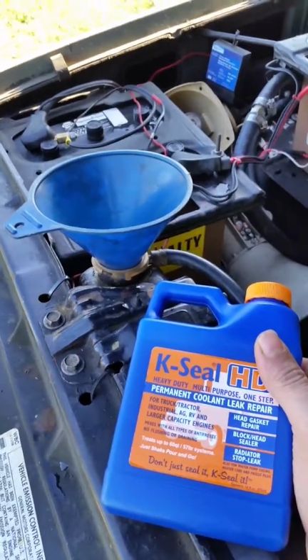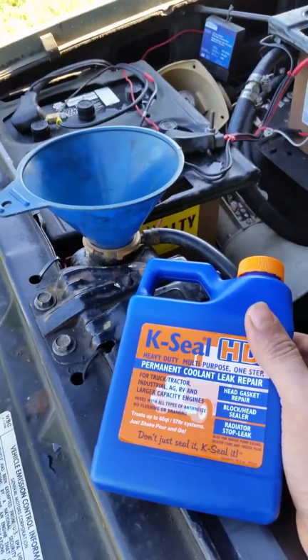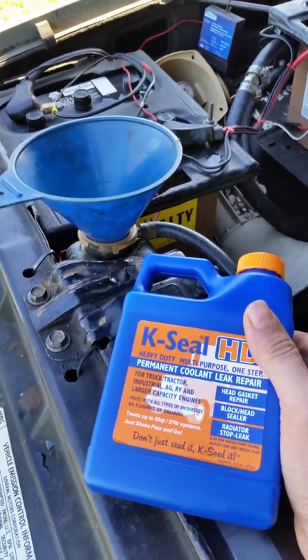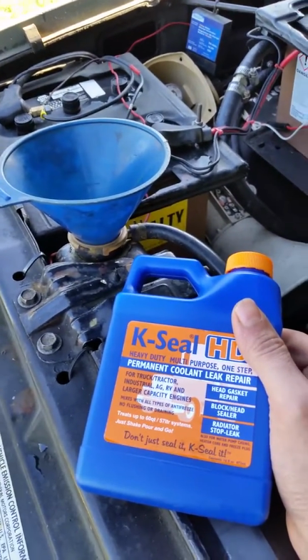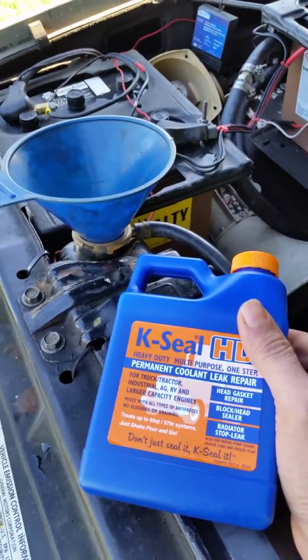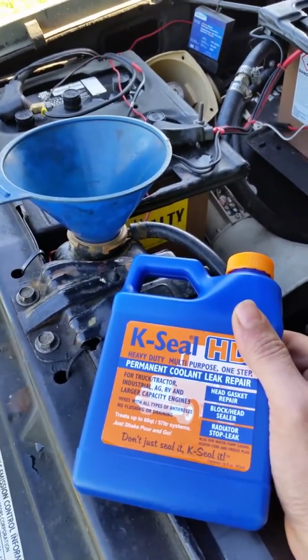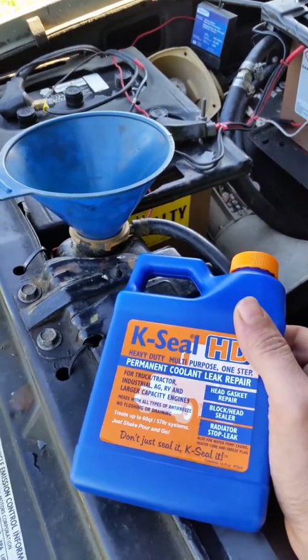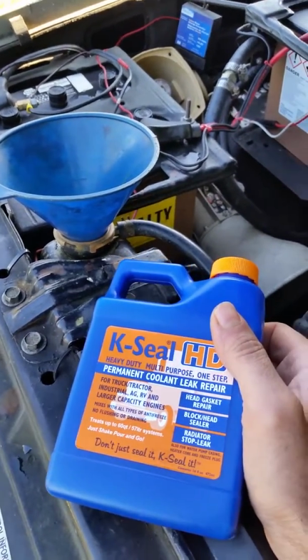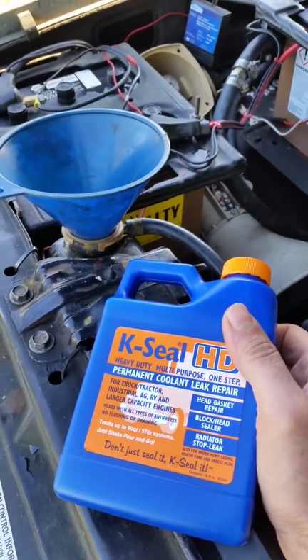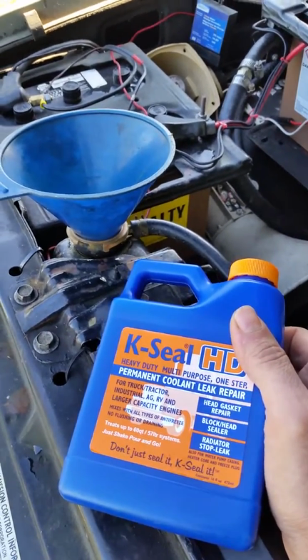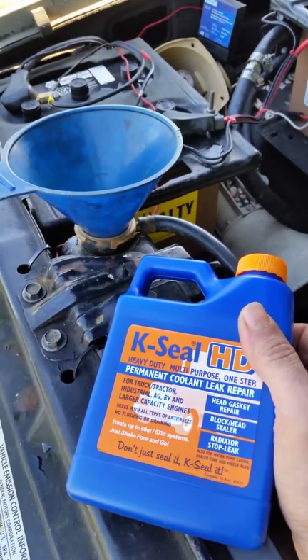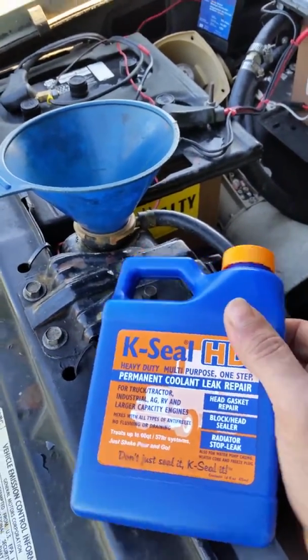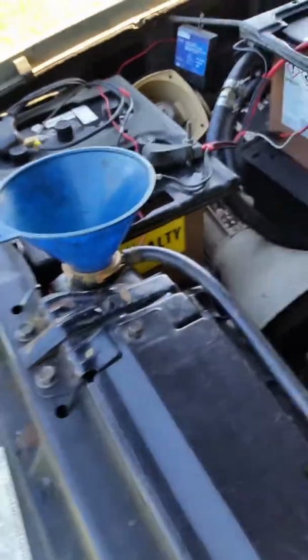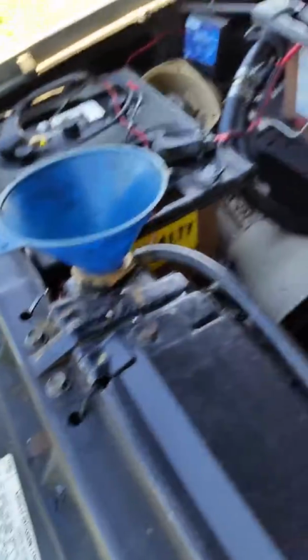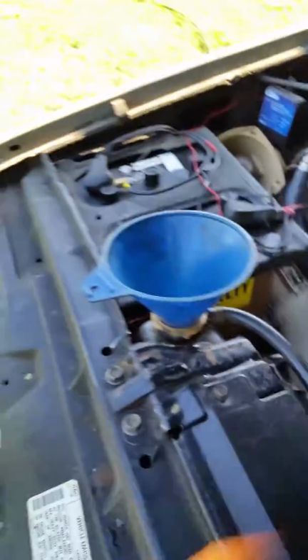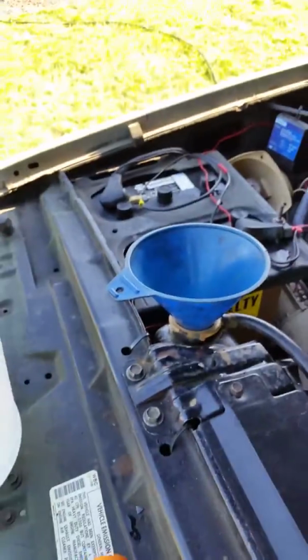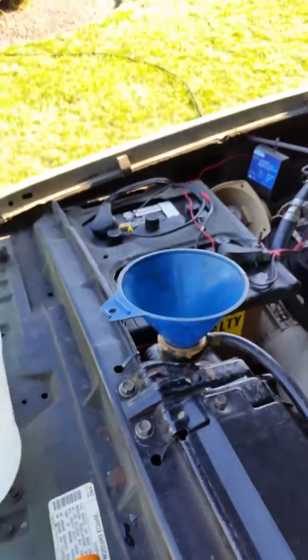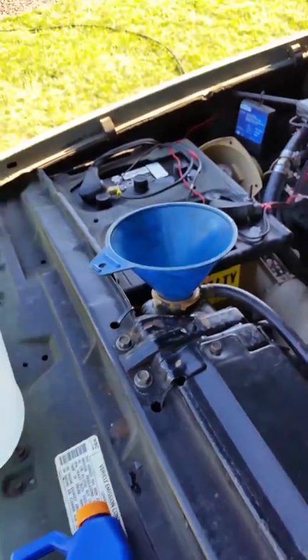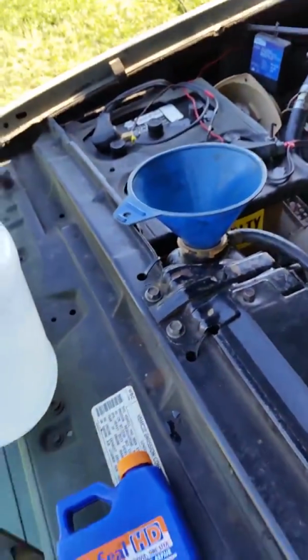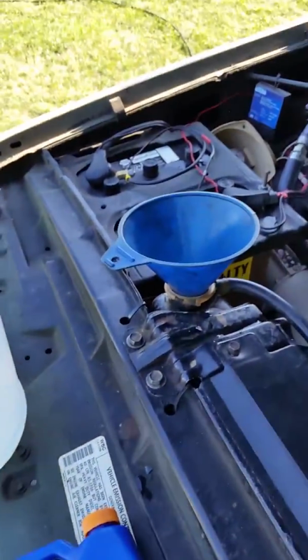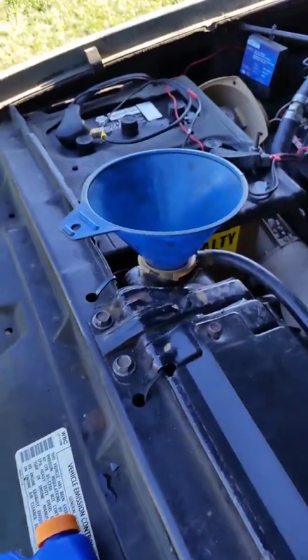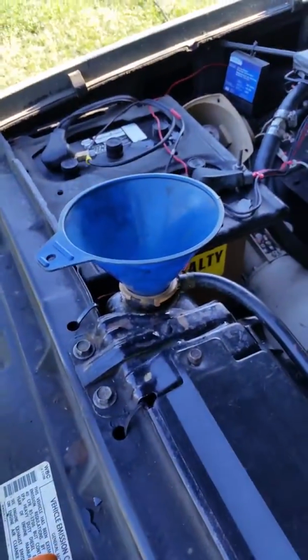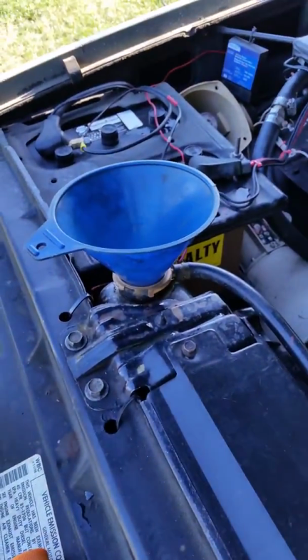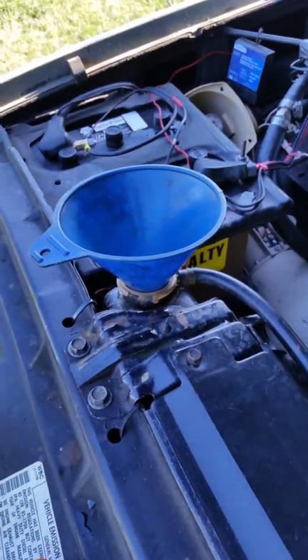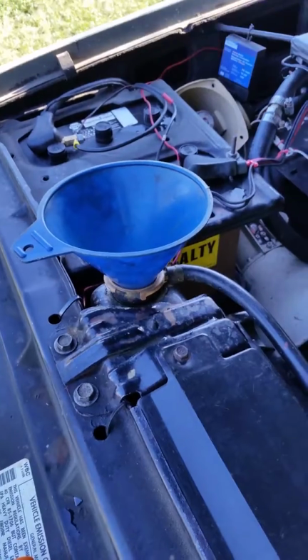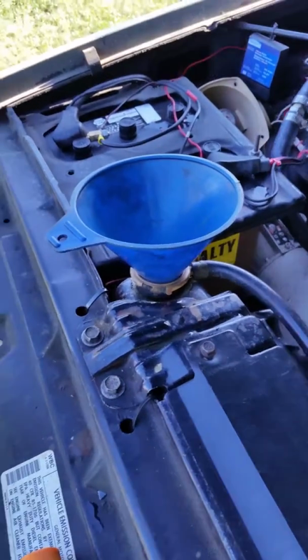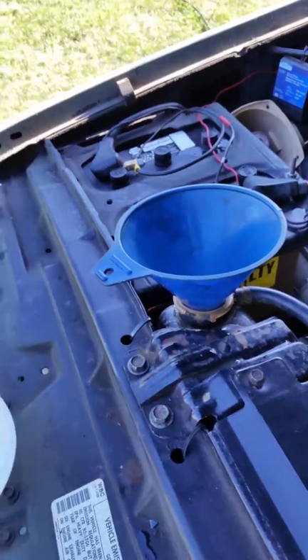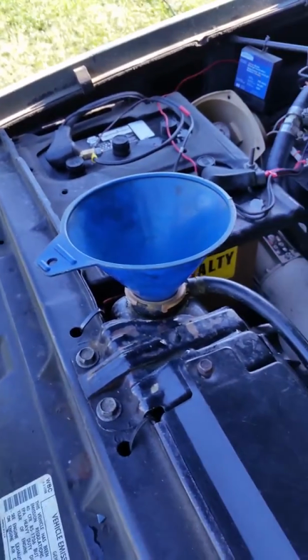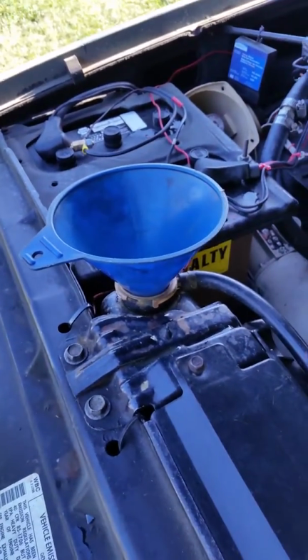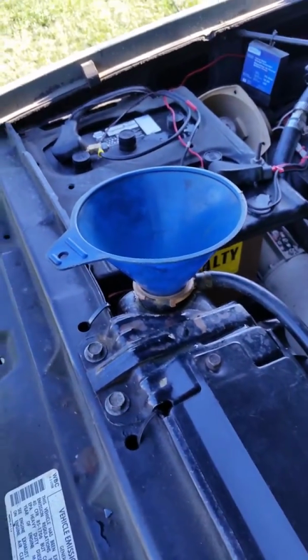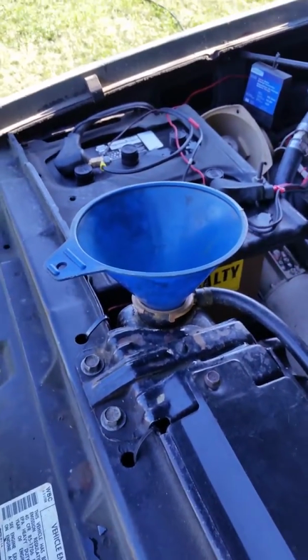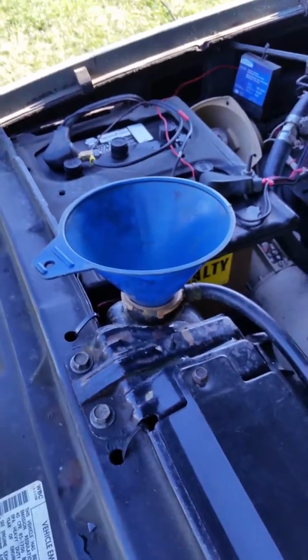I don't recommend using it, but if you're like me and you don't have a garage to rip the heads off, or you're short on time, or you're just broke, this is how you do it. I'll let you guys know if it worked or not.